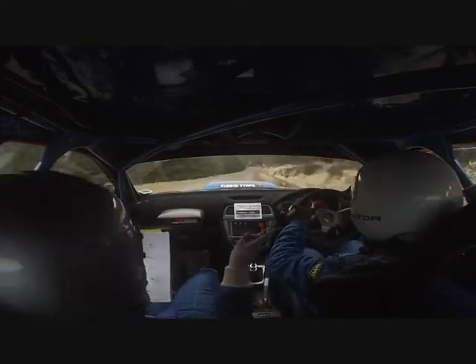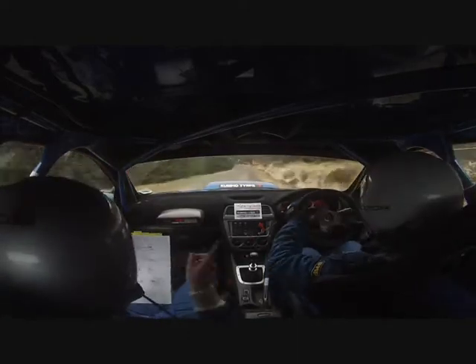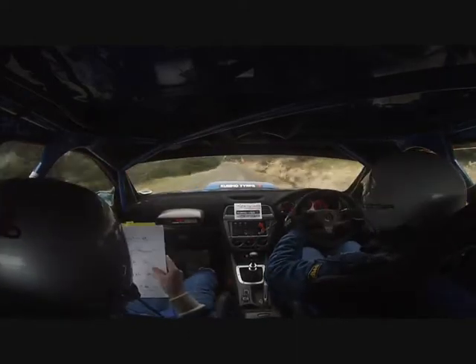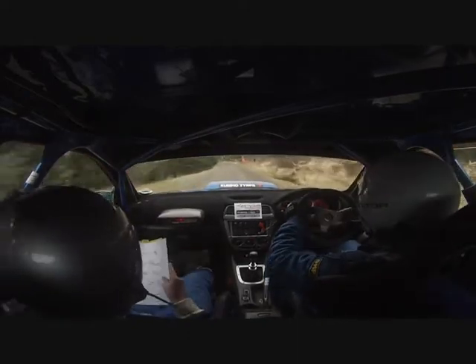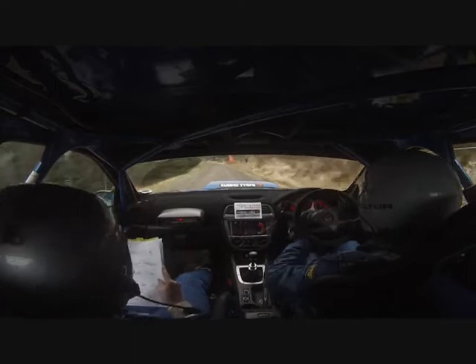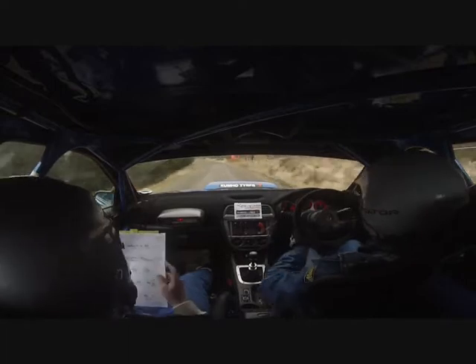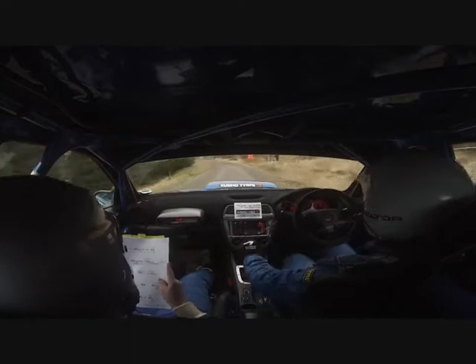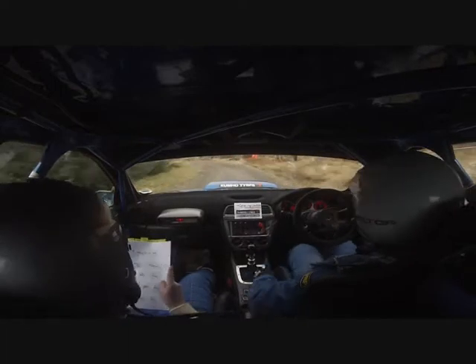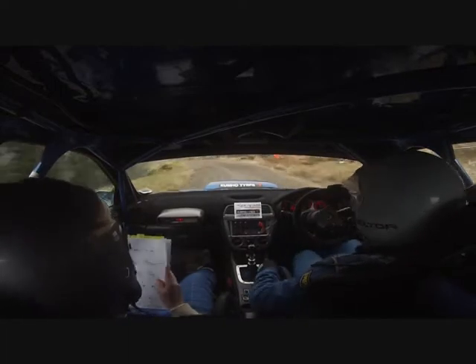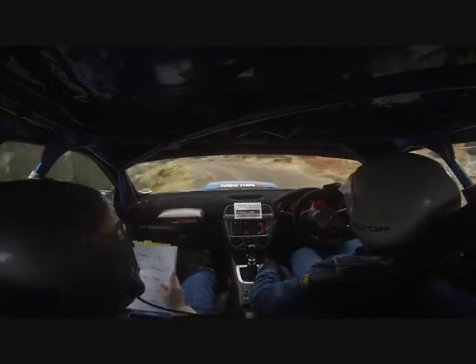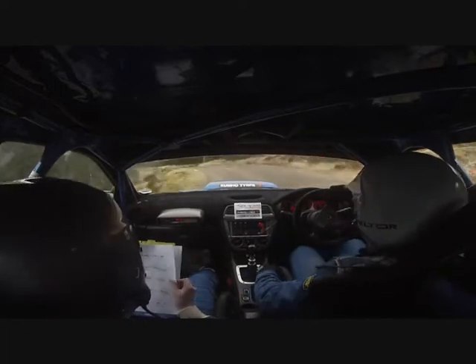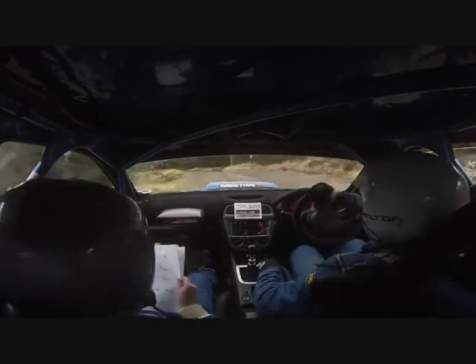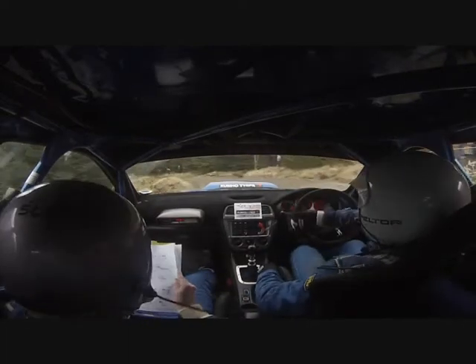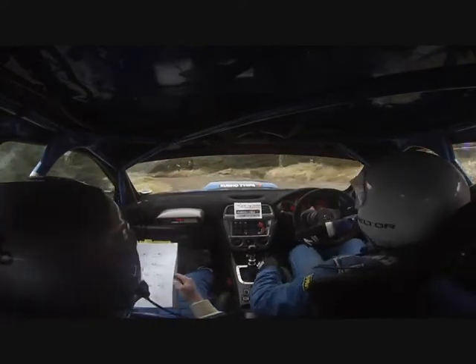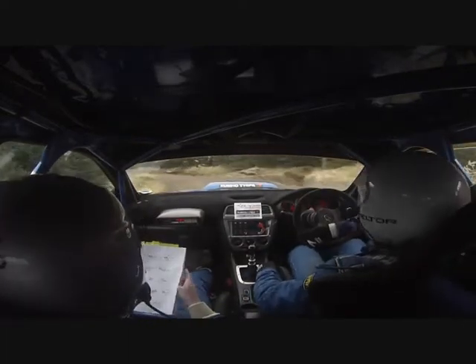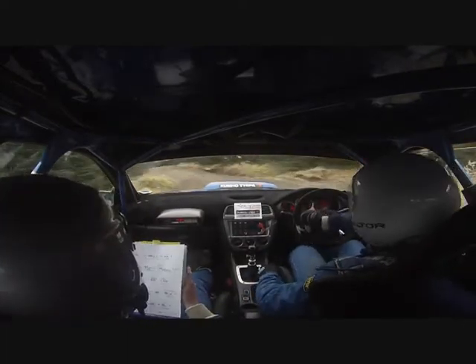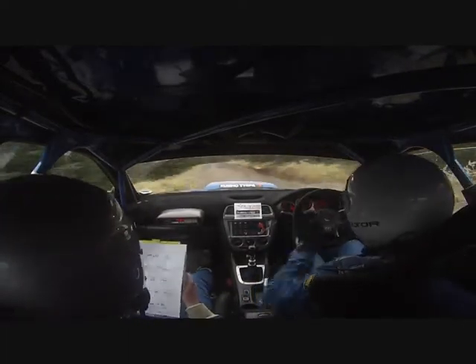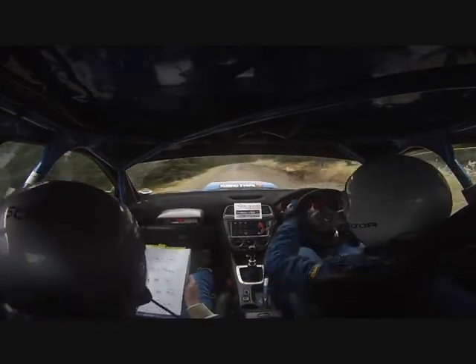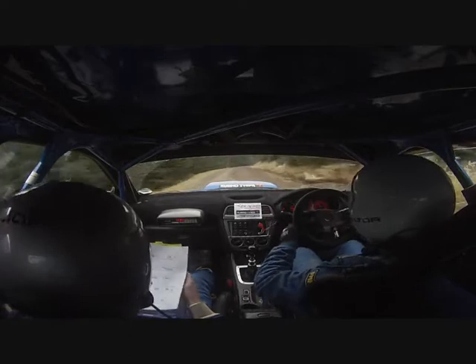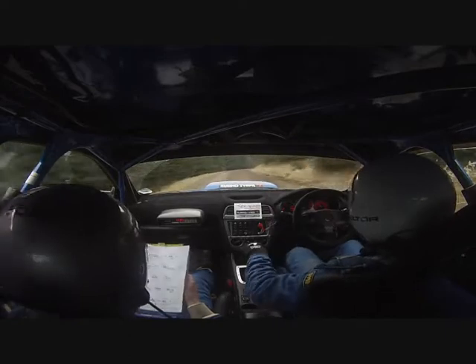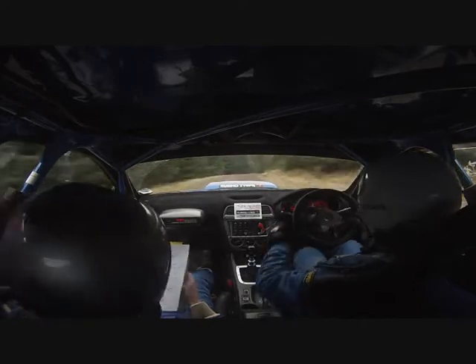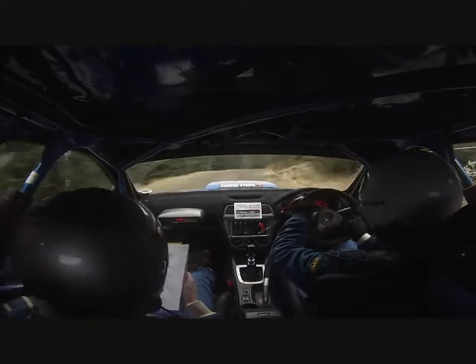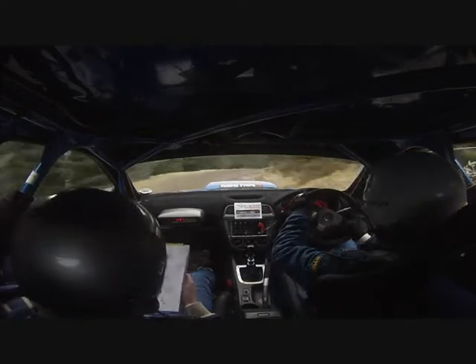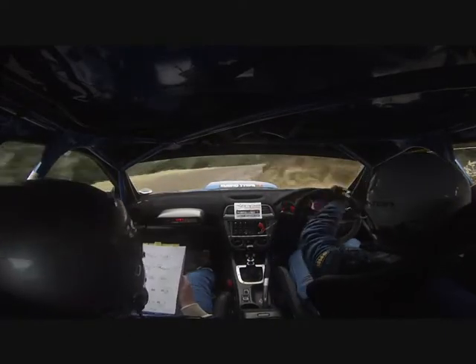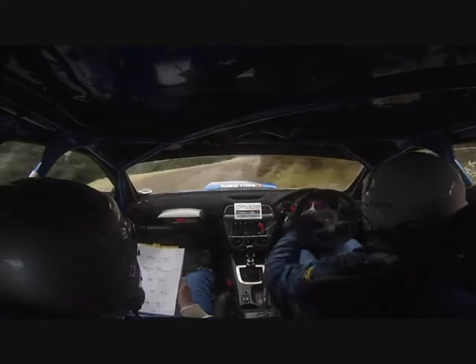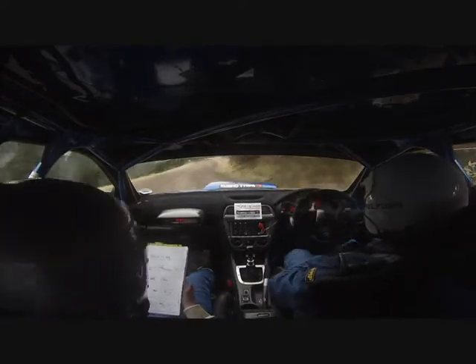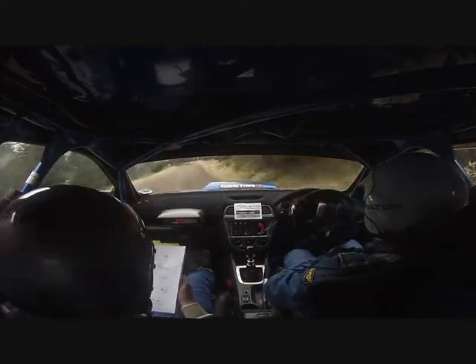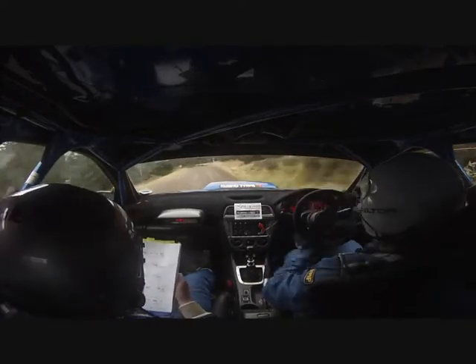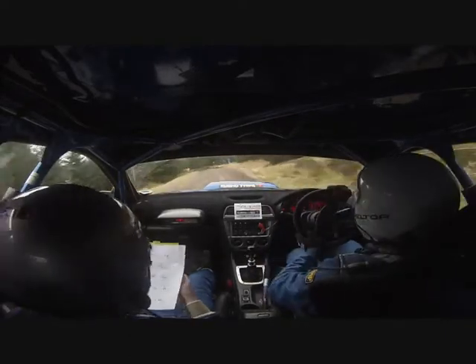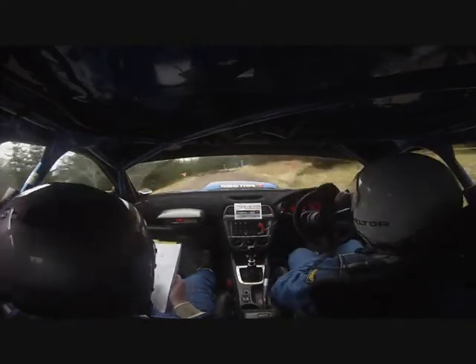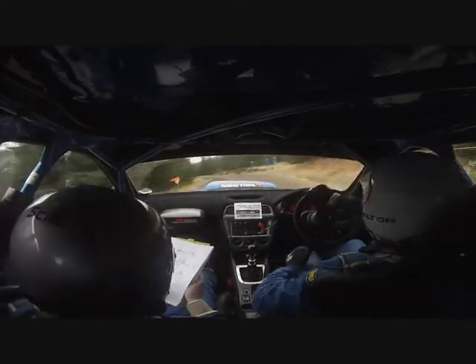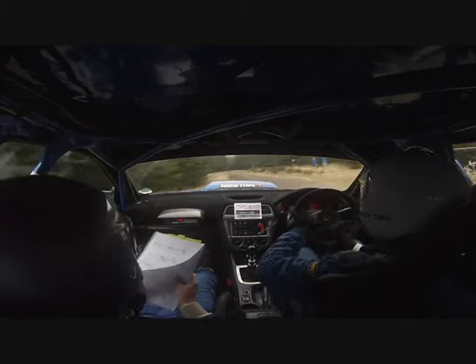Watch this one. 6 right in, drop outside. Into 2 left, in of a crest. Into 5 right, in. Into 6 left, cut and carry past junction.